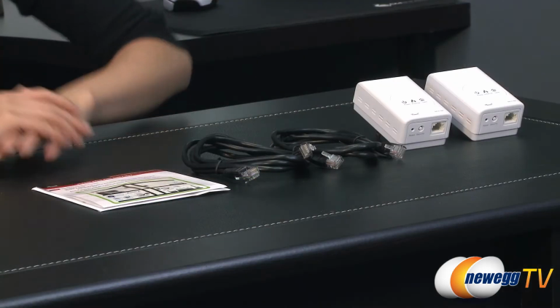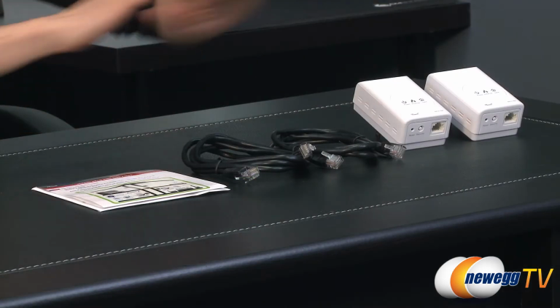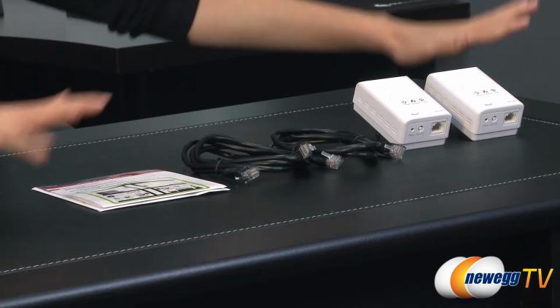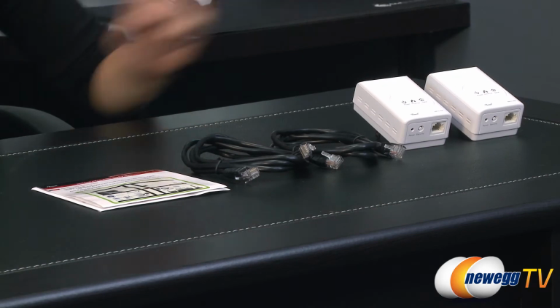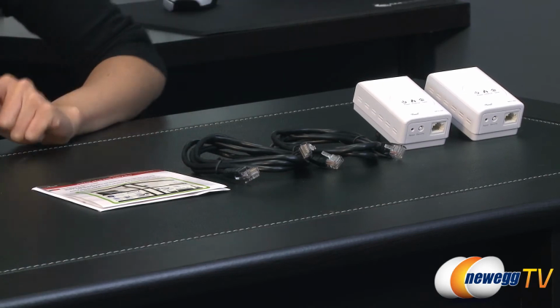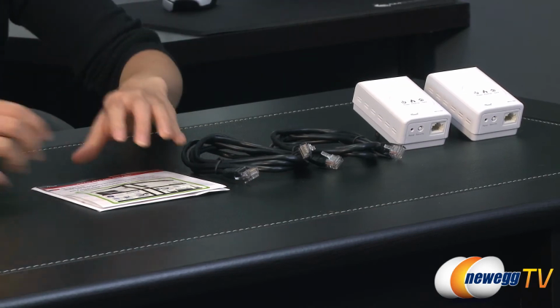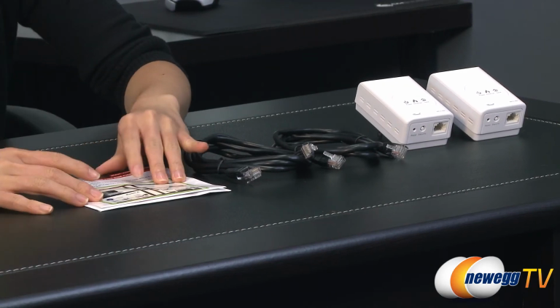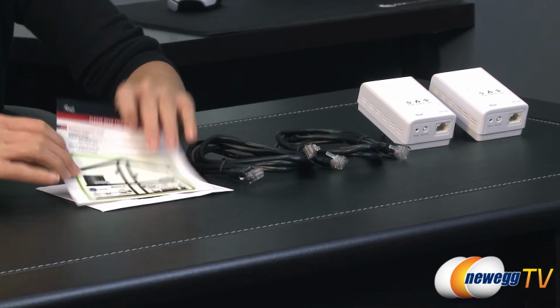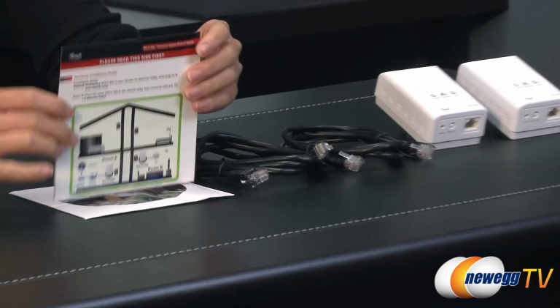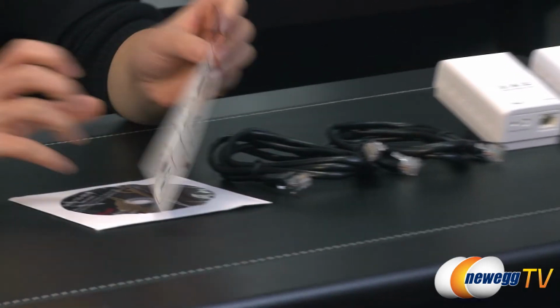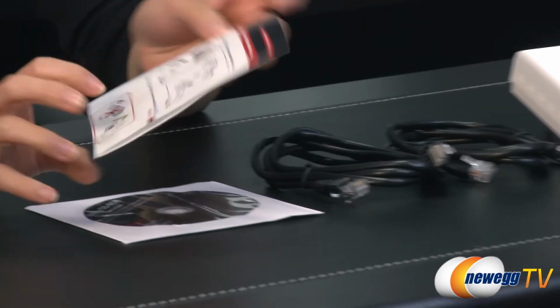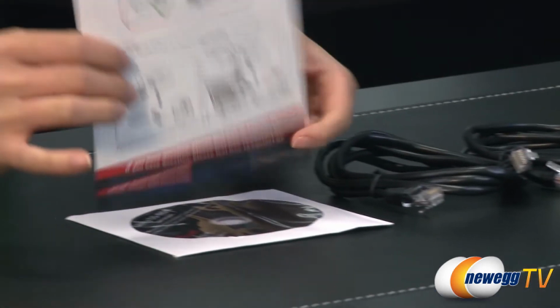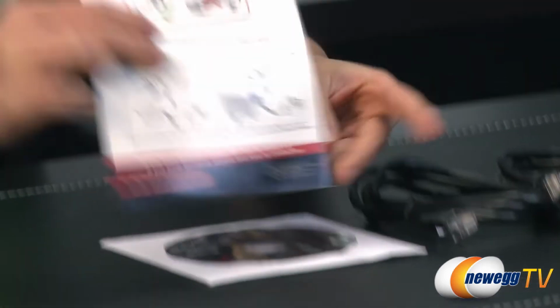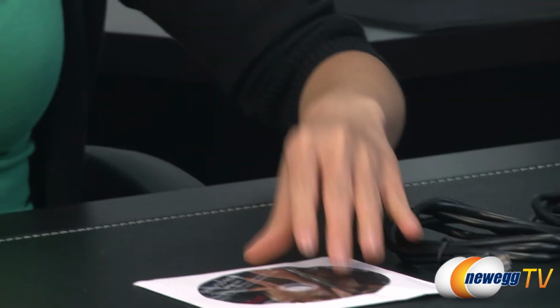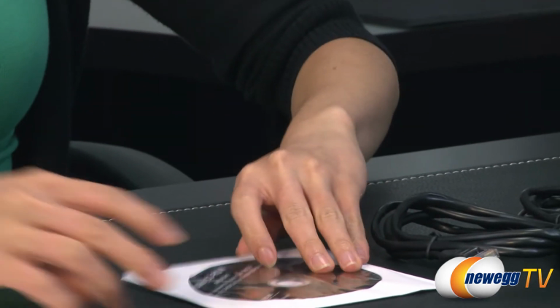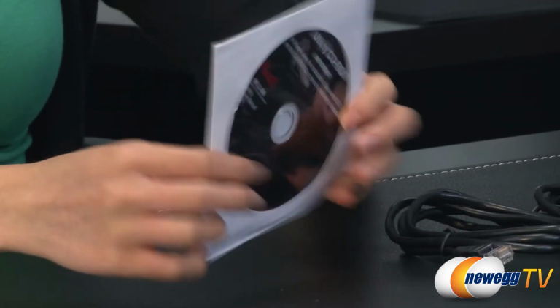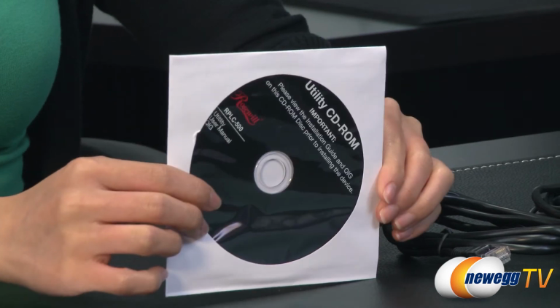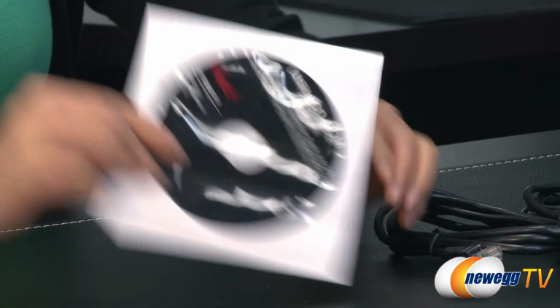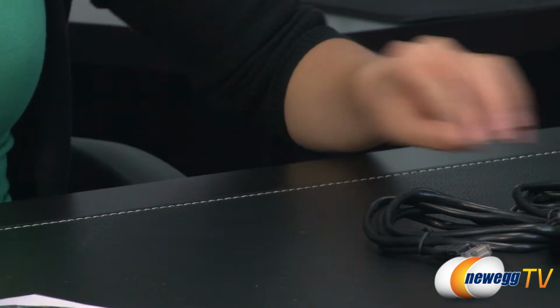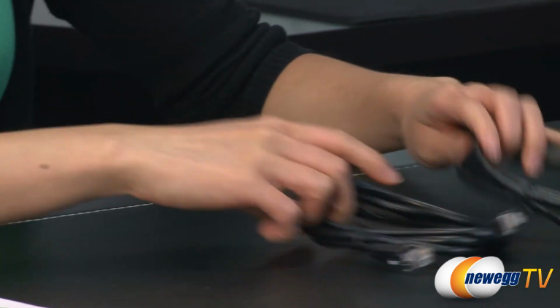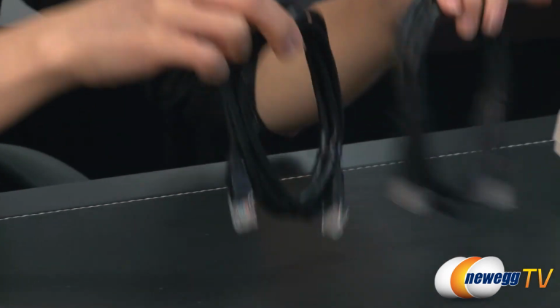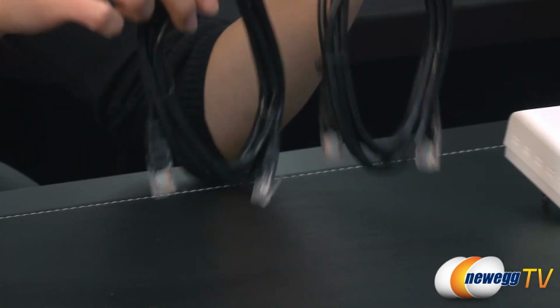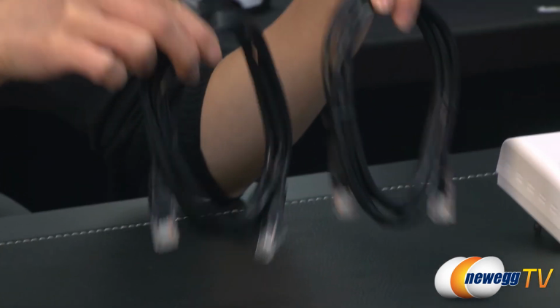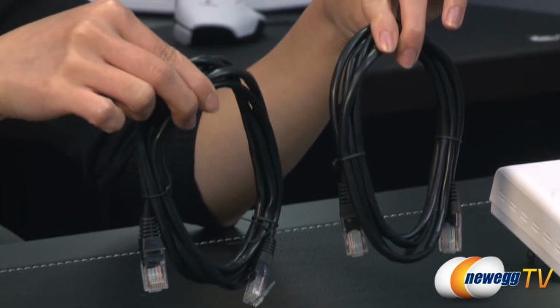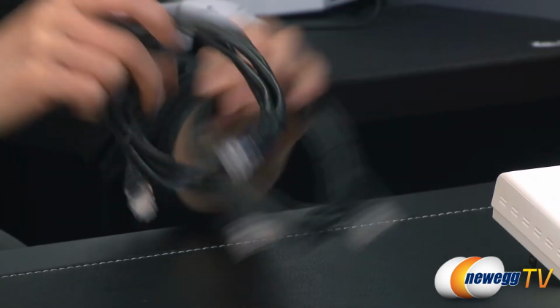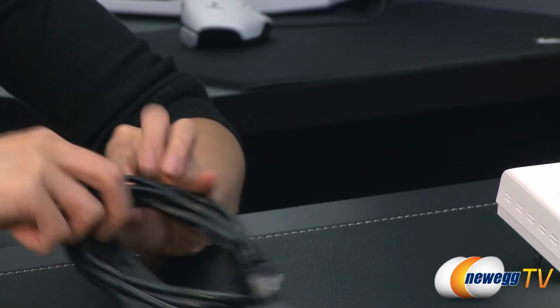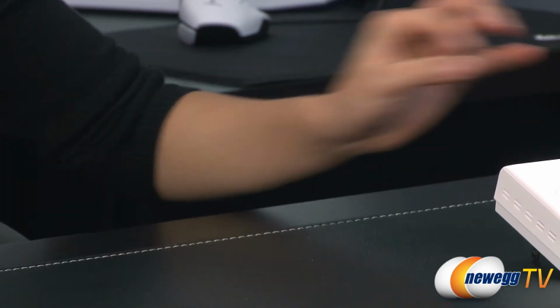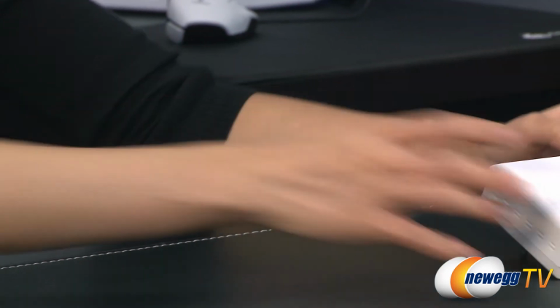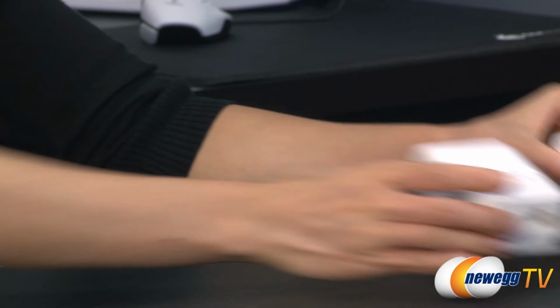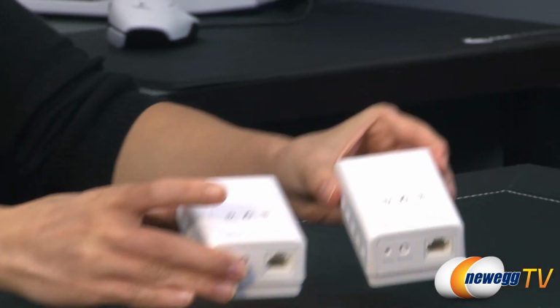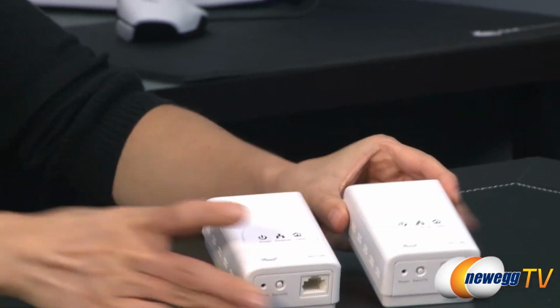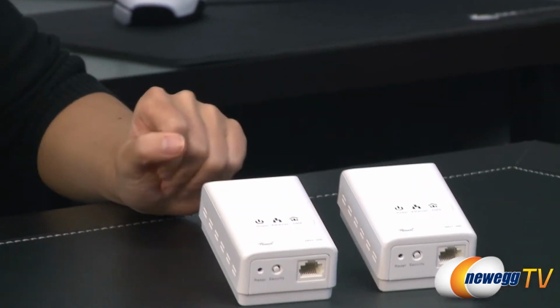Here's everything that comes in the box. You get your quick install guide as well as a utility CD and two ethernet cables, and finally of course the two adapters.